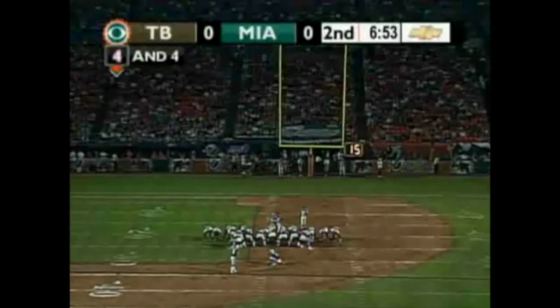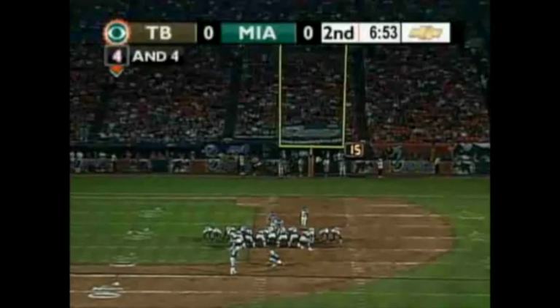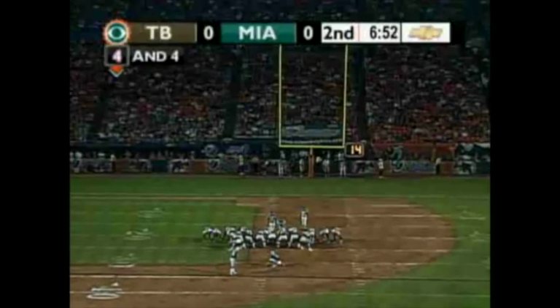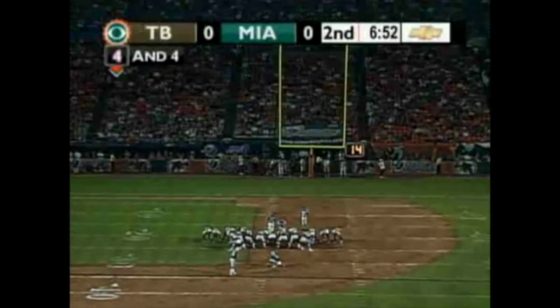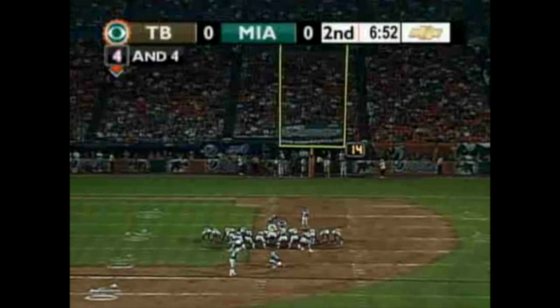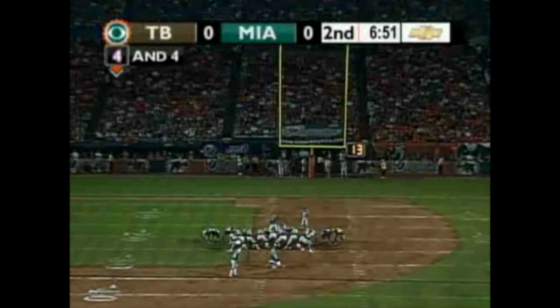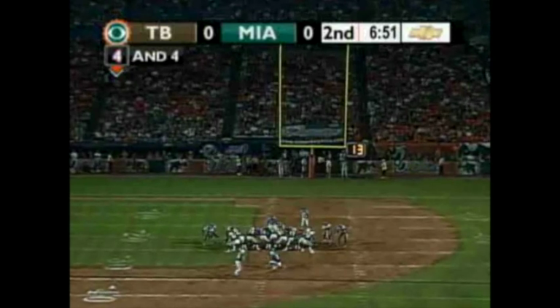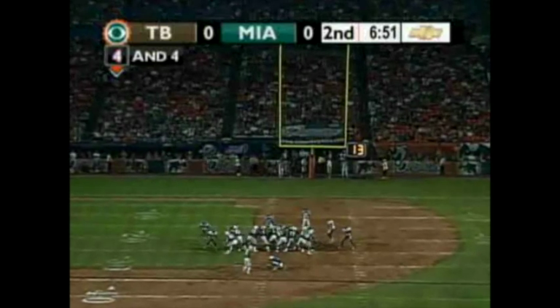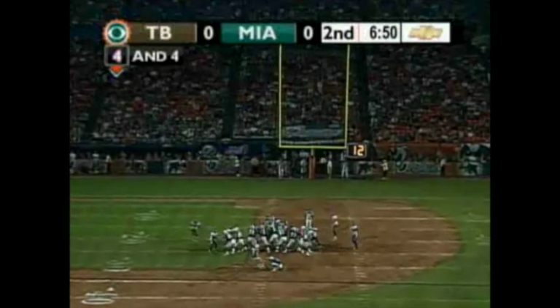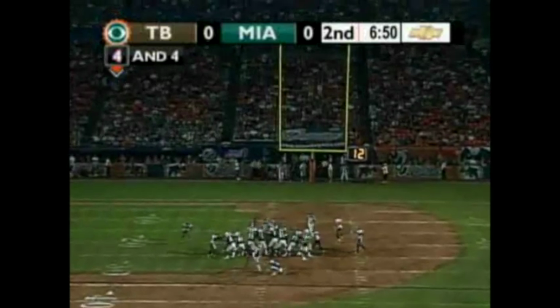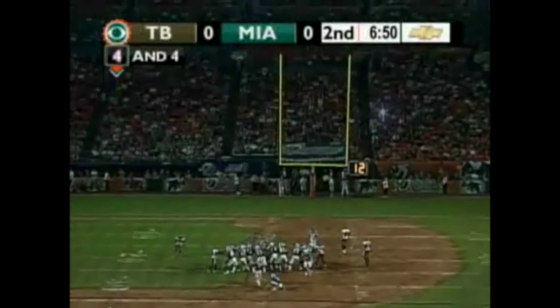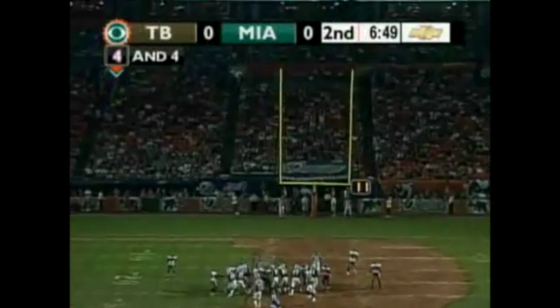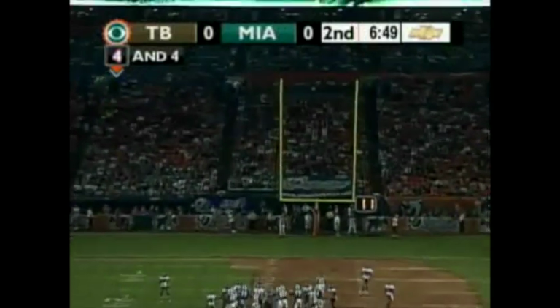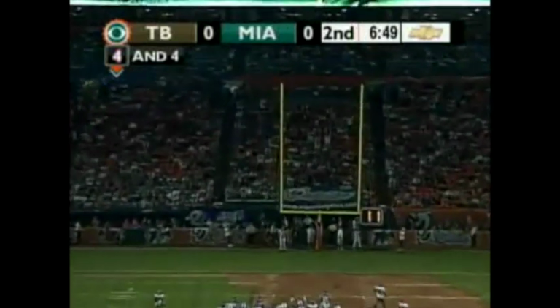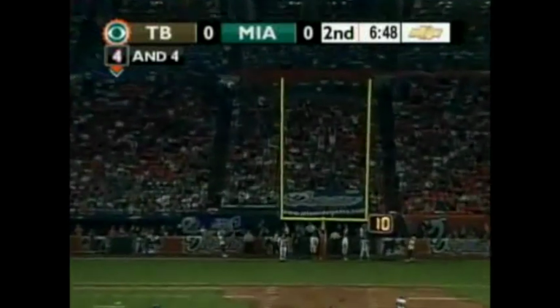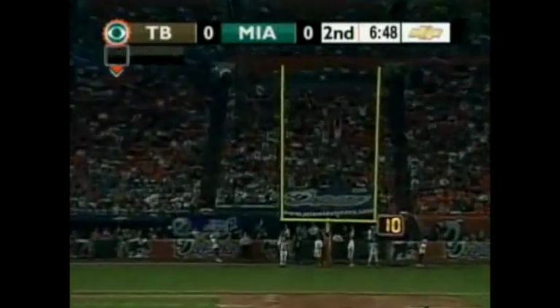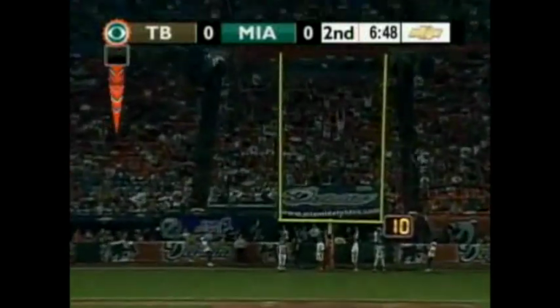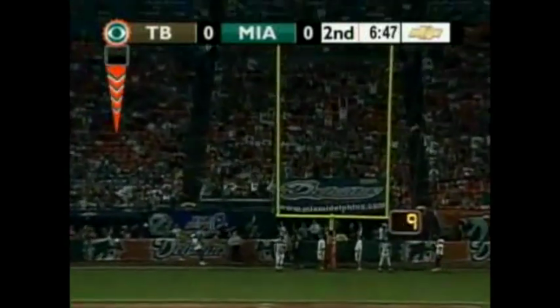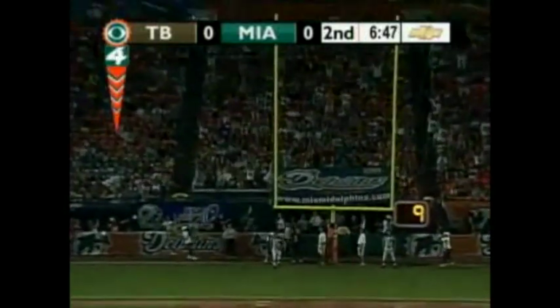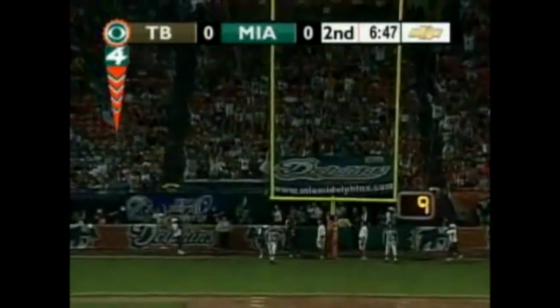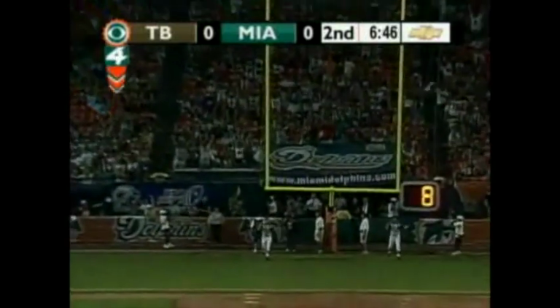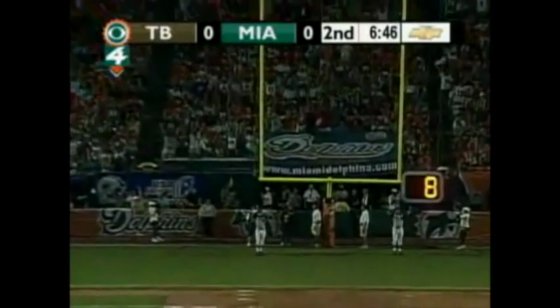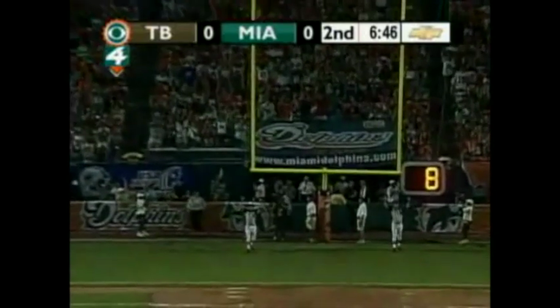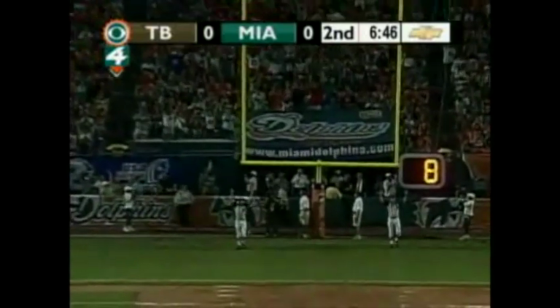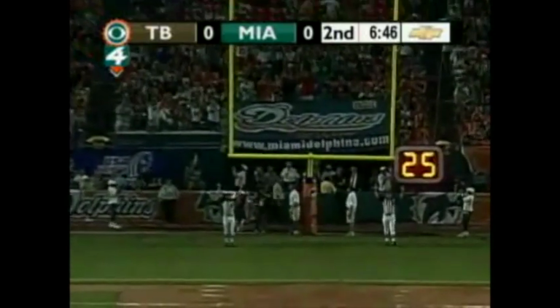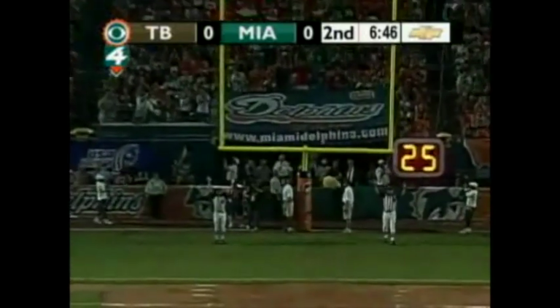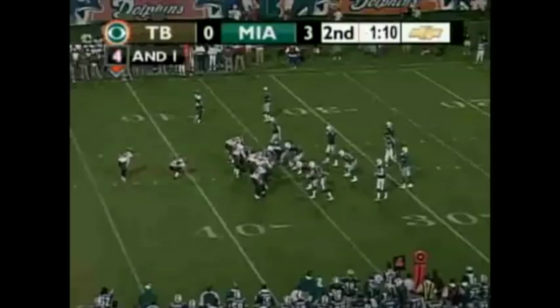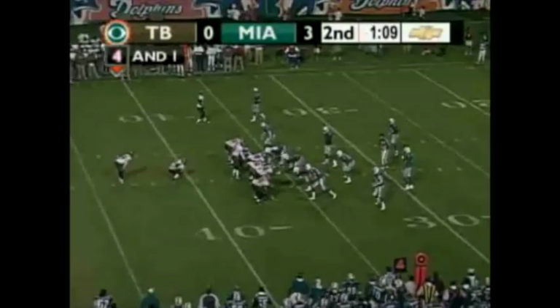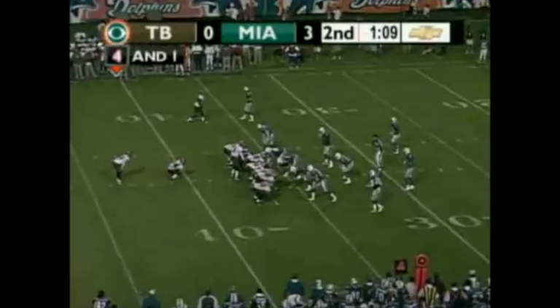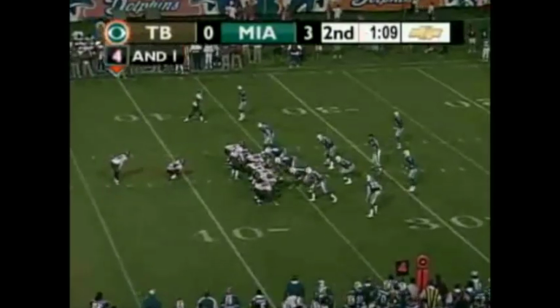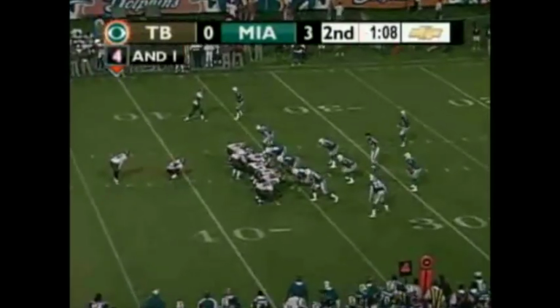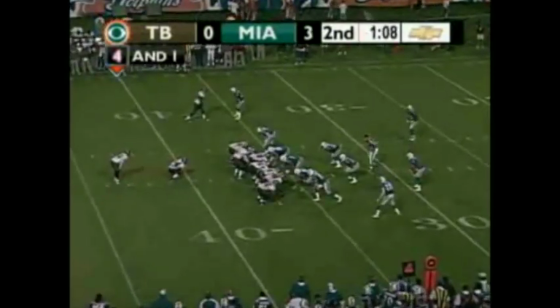Dan Carpenter on to attempt the 41-yard field goal — the rookie from Montana. The kick is up and he squeezes it inside. It's good.